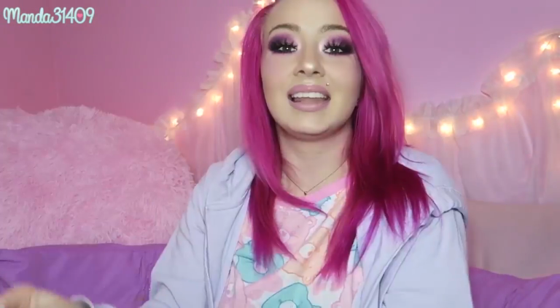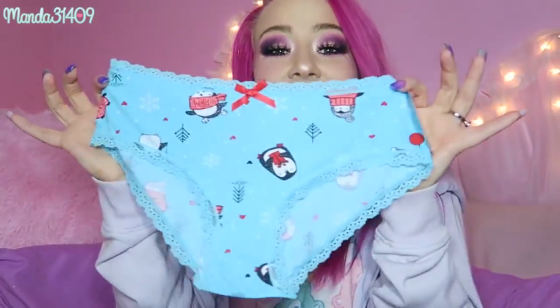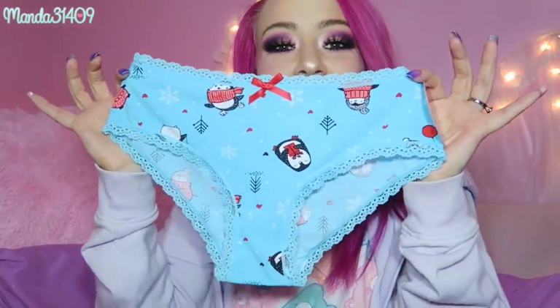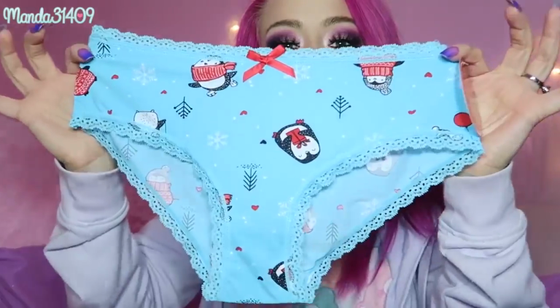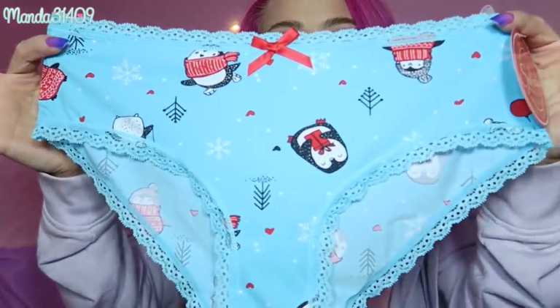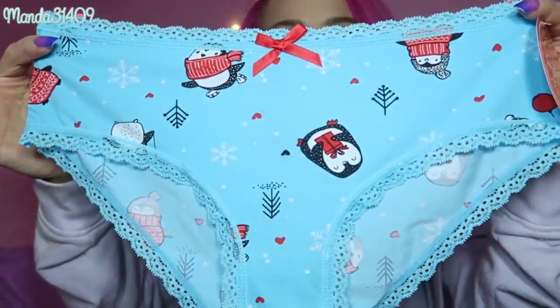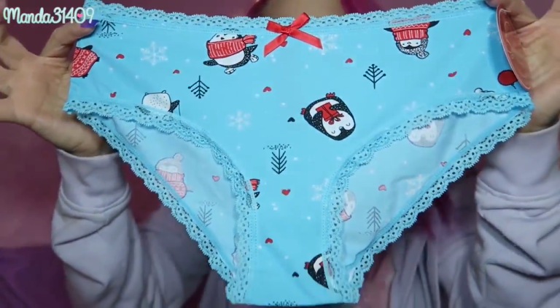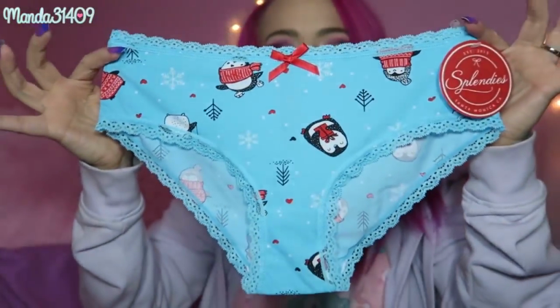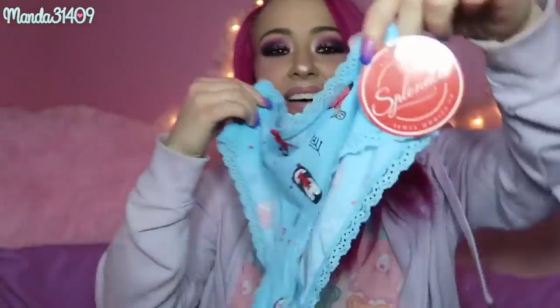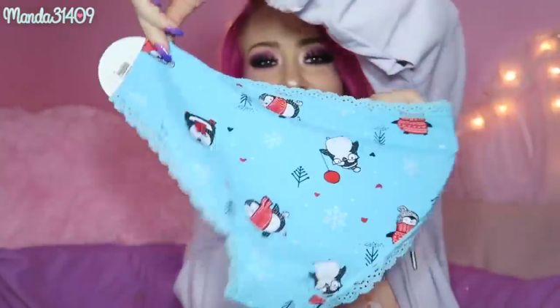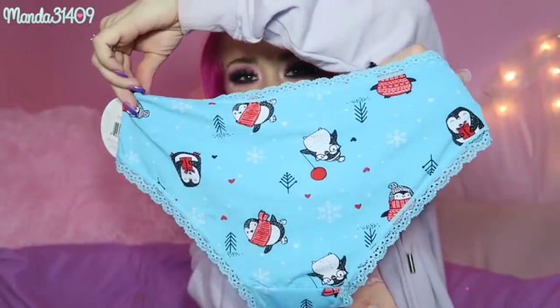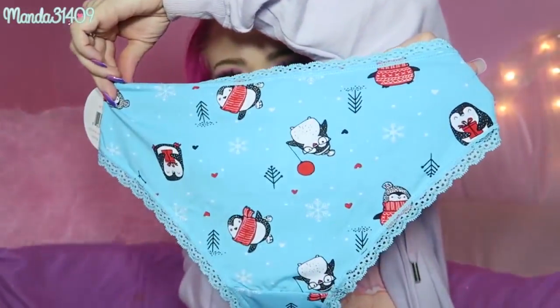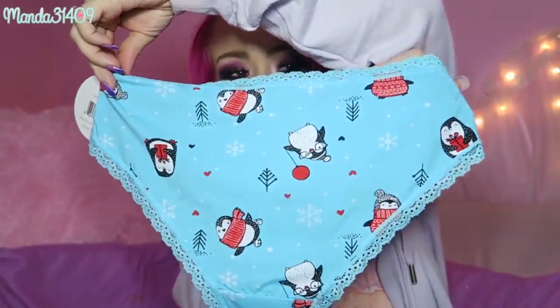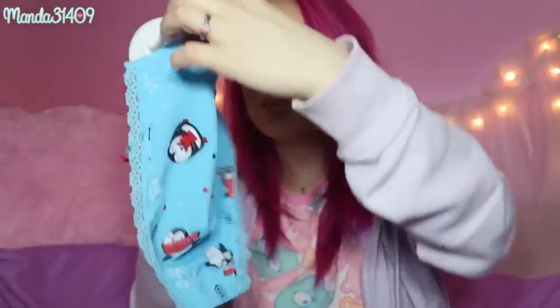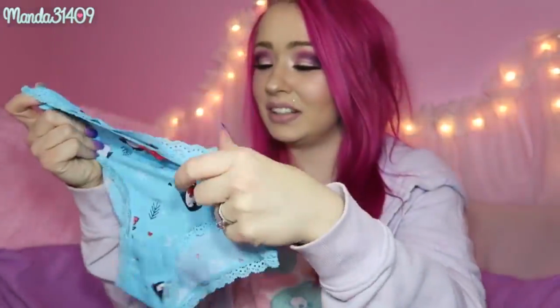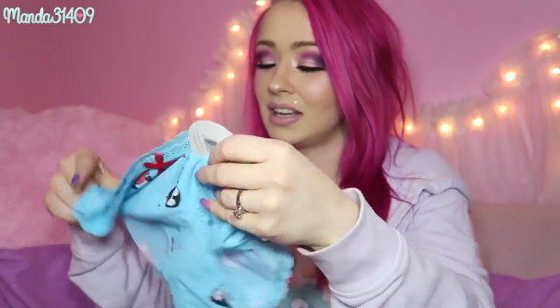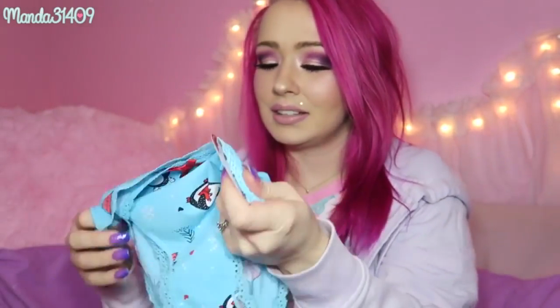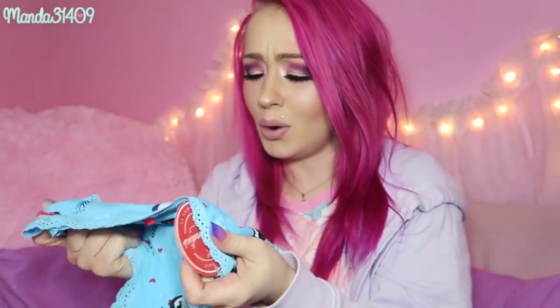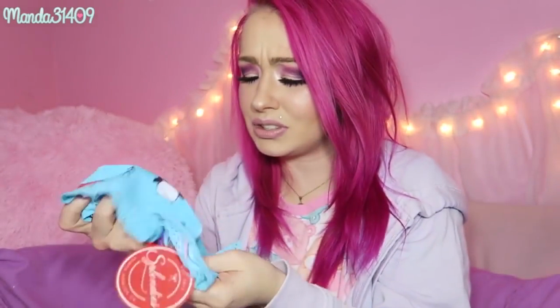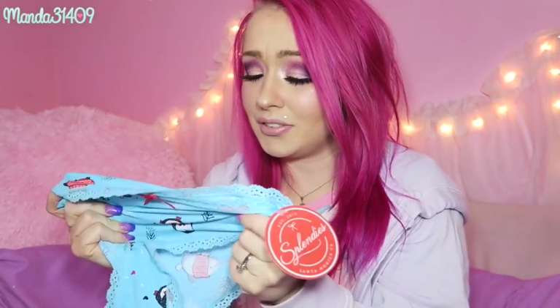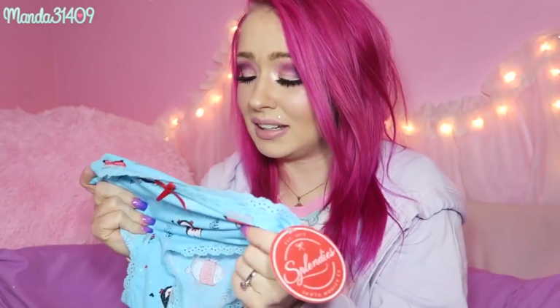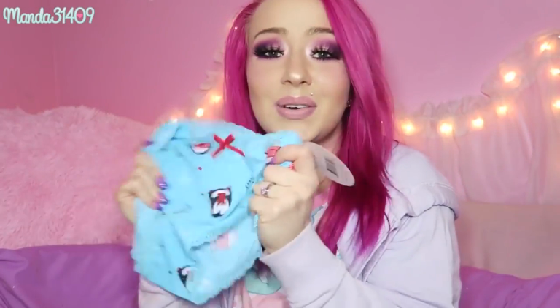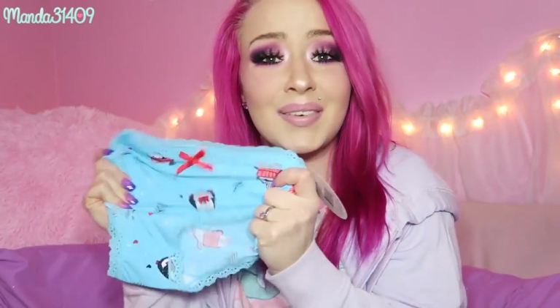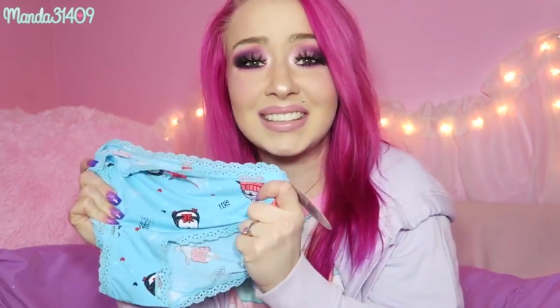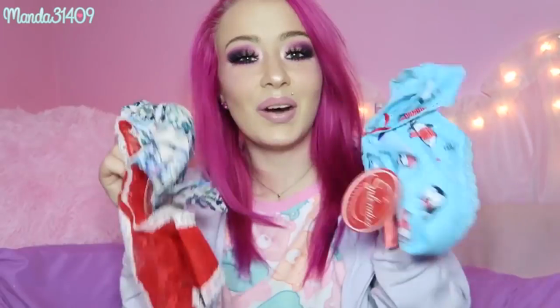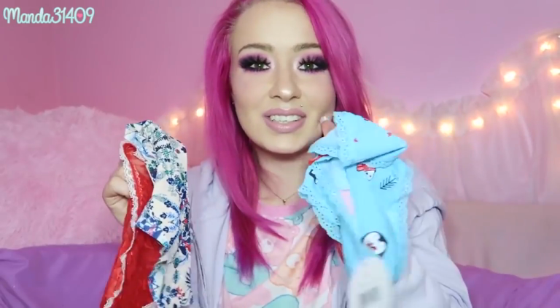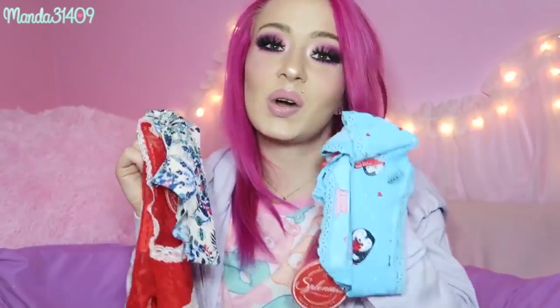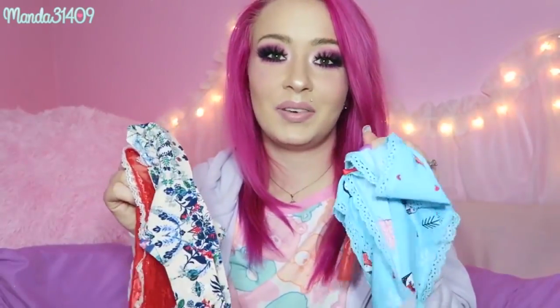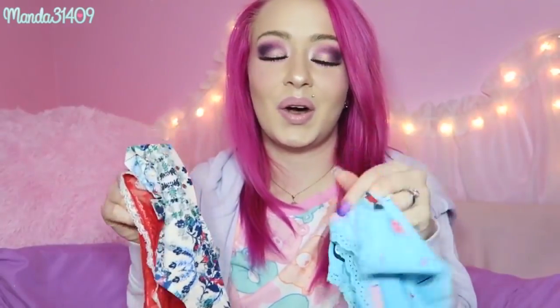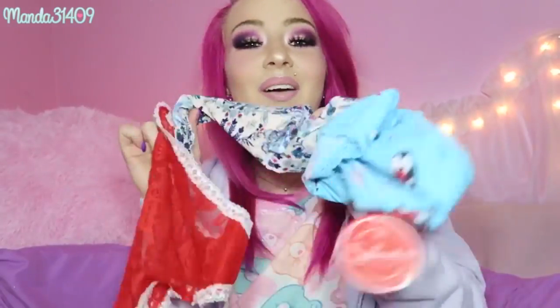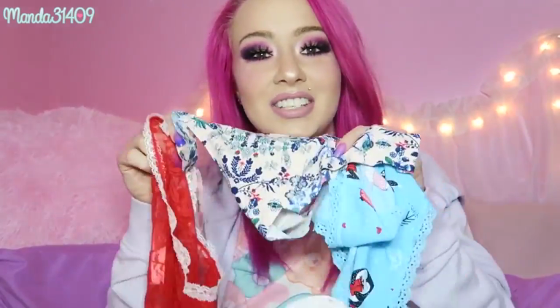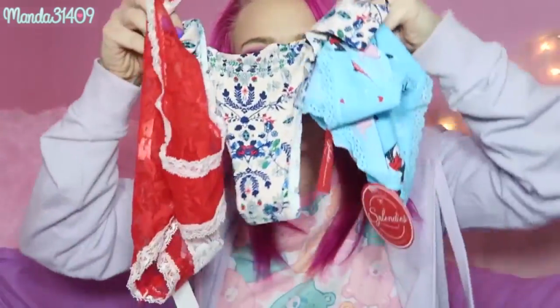Lastly, we have this adorable little penguin pair — look how cute this is, and the material is so soft! I'm so excited about these. I know this is just a quick little video but I wanted to share my Splendies unboxing.